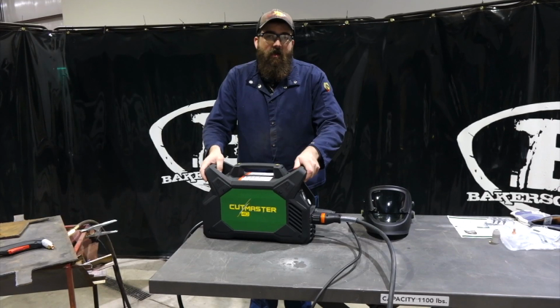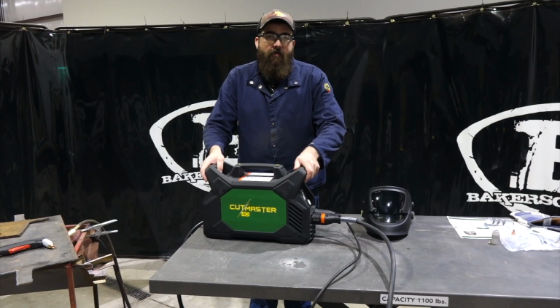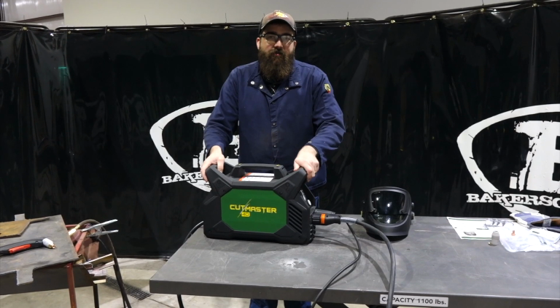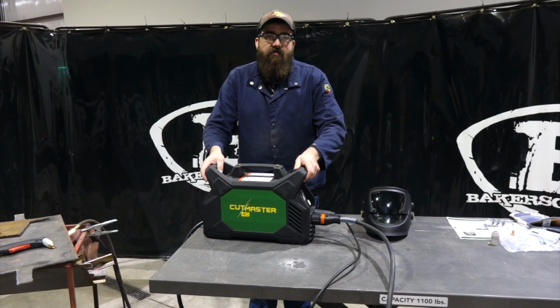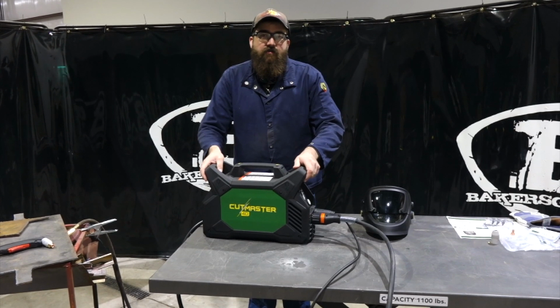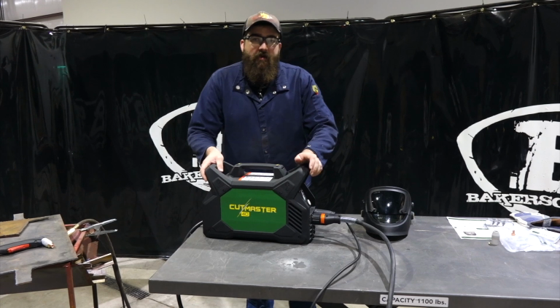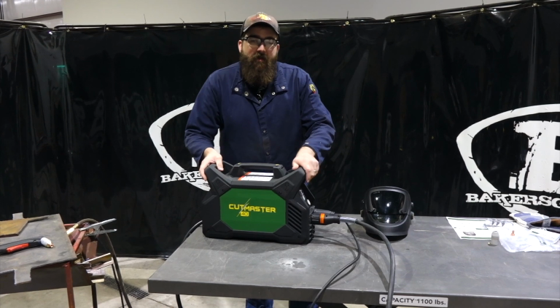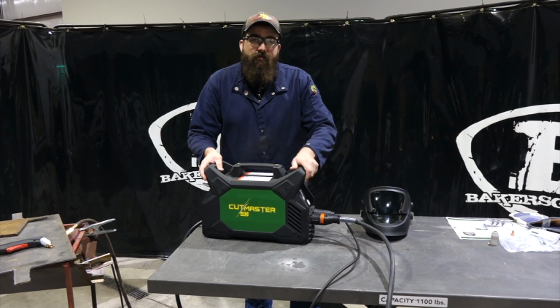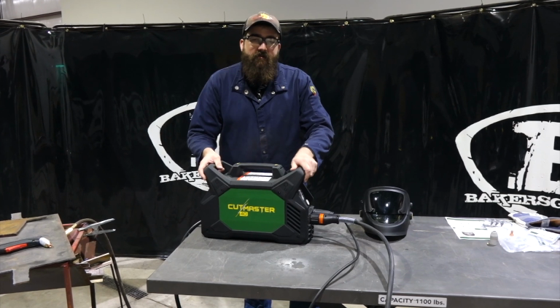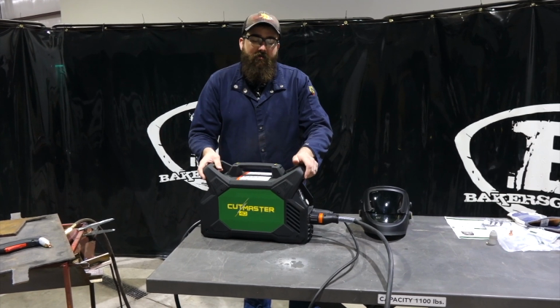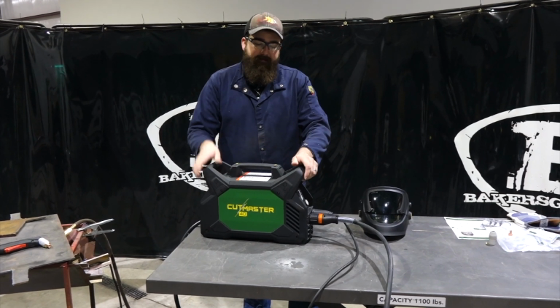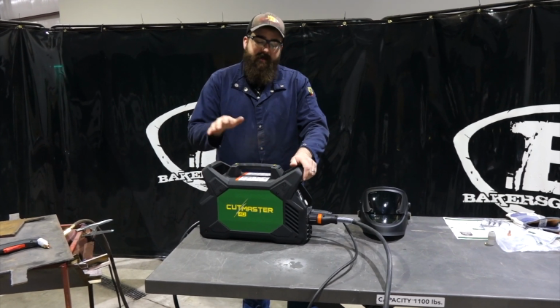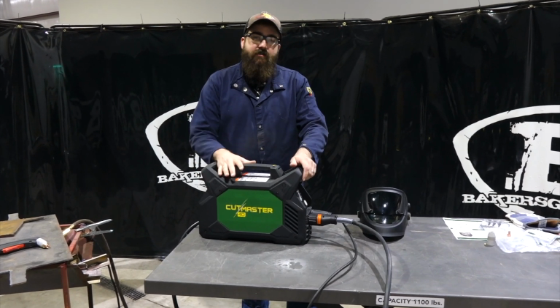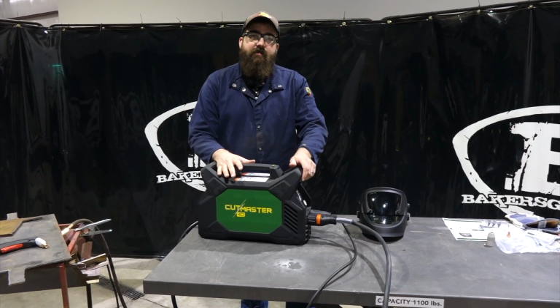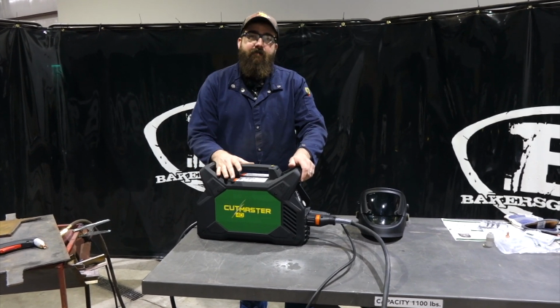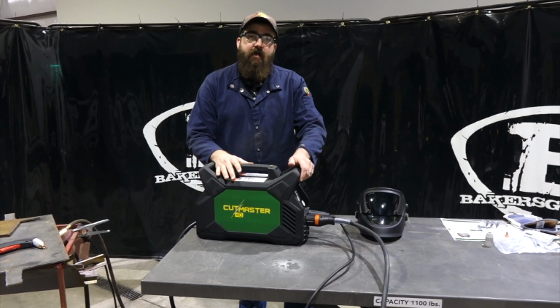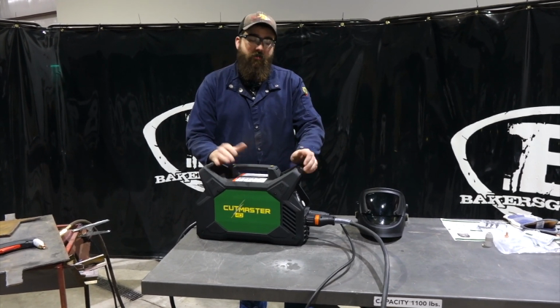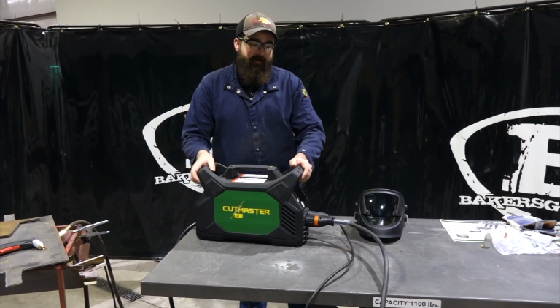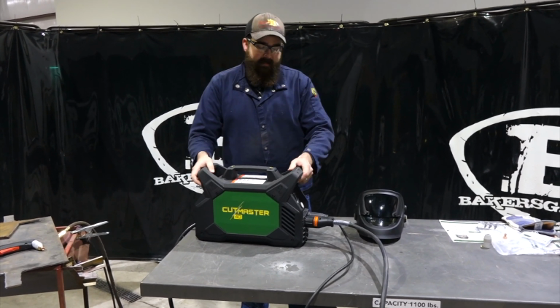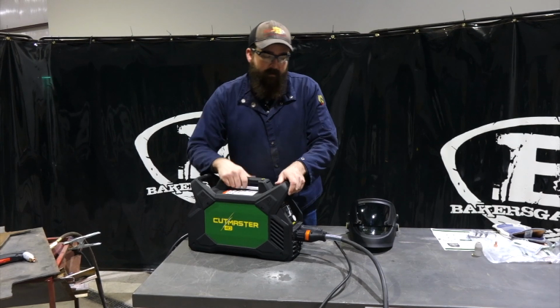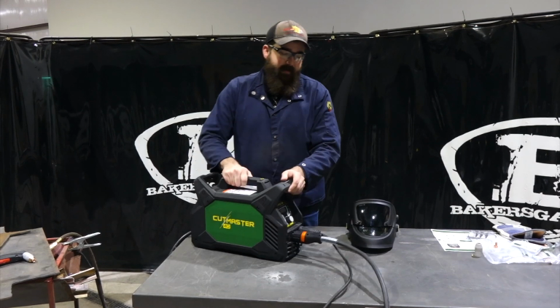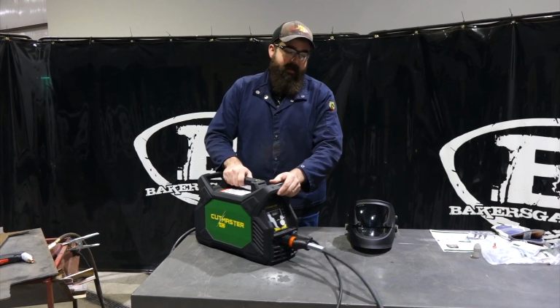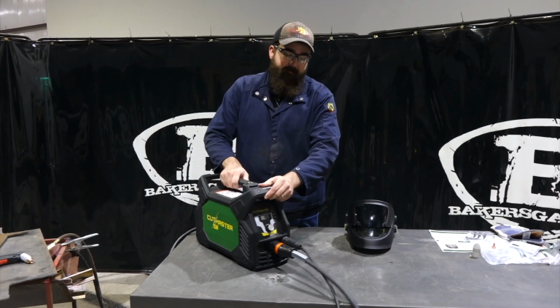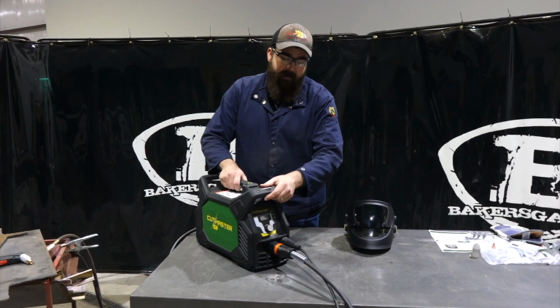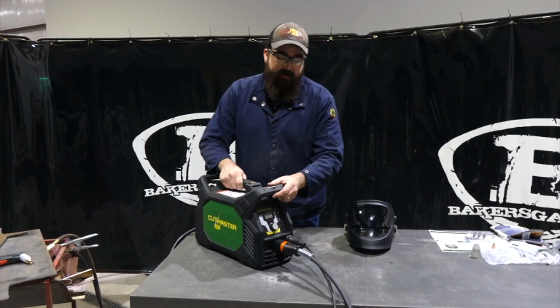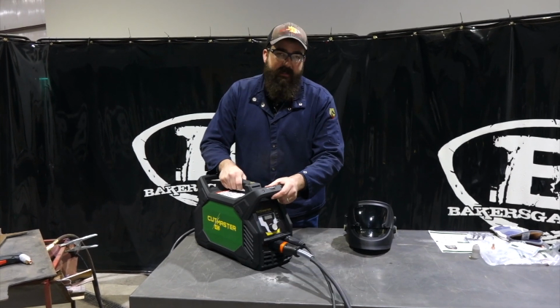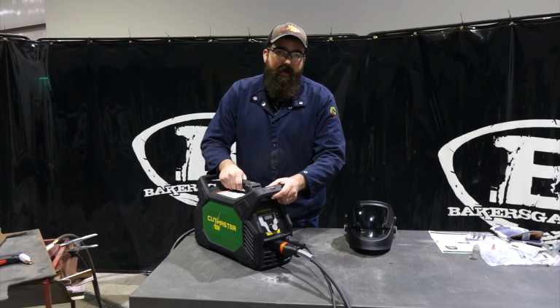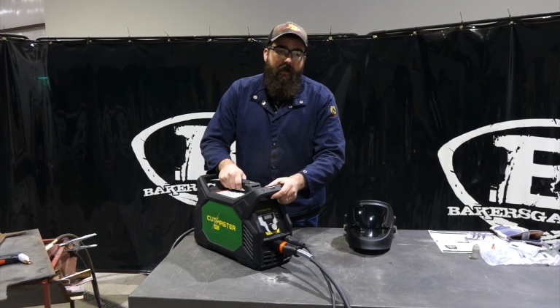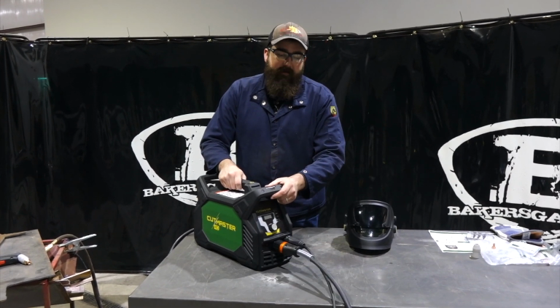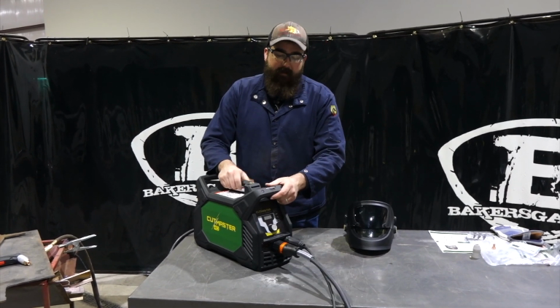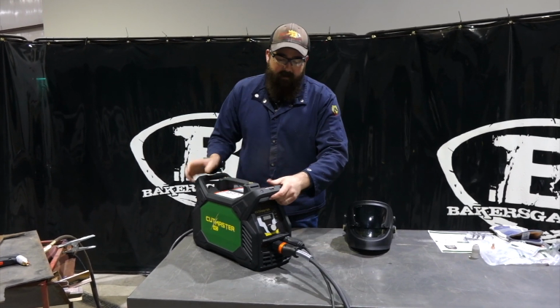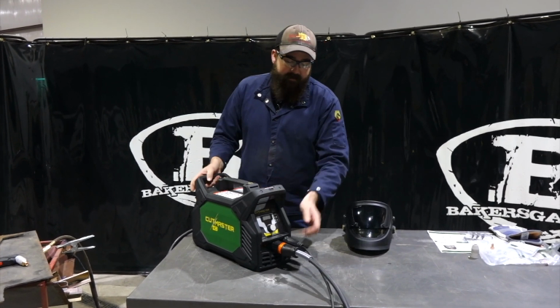Hi, I'm Andrew at BakersGas. We're here today with my new piece of demo equipment. I got a chance to try this out at Fabtech 2019. It is a 40 amp plasma cutting machine.